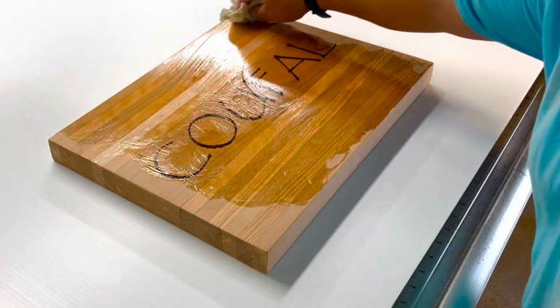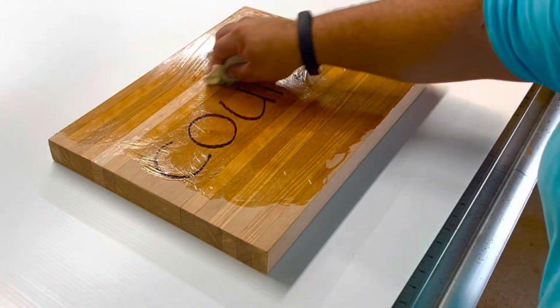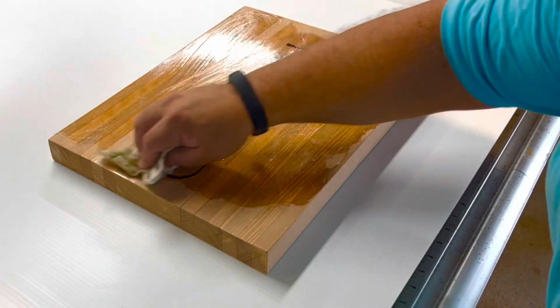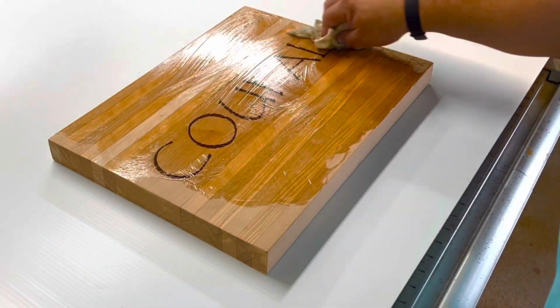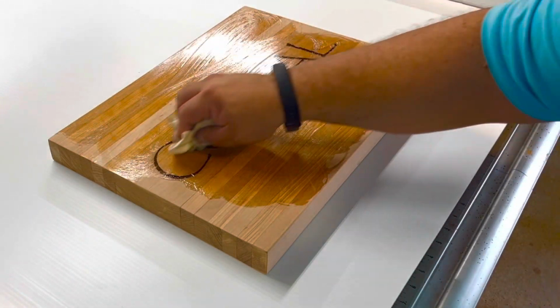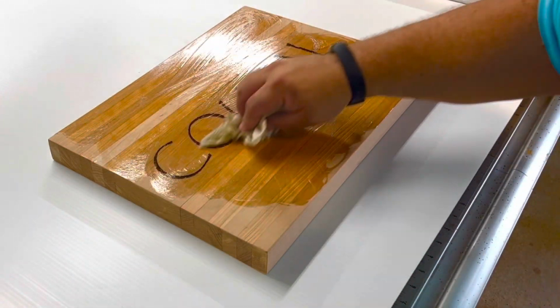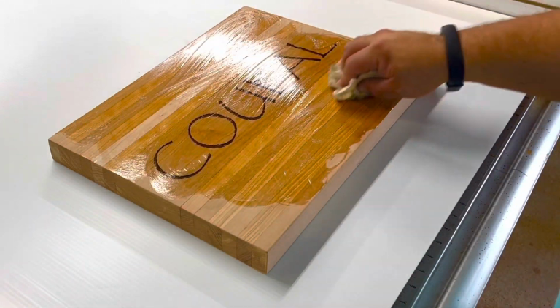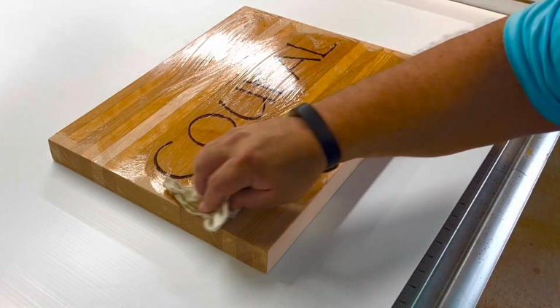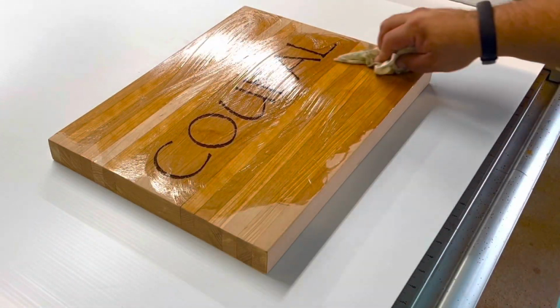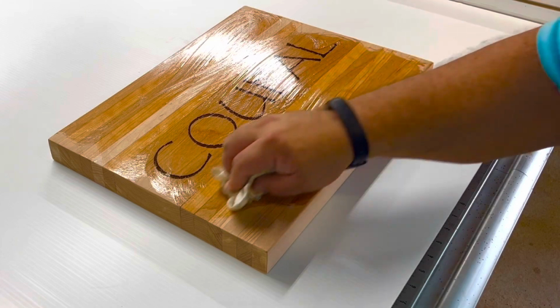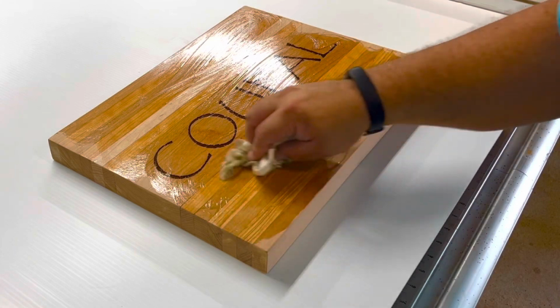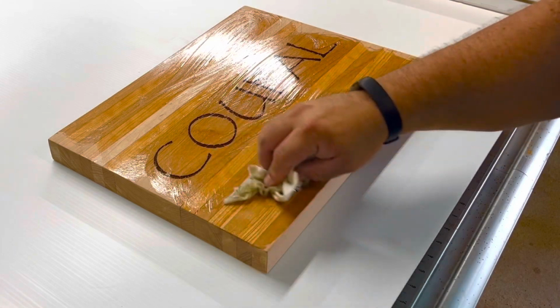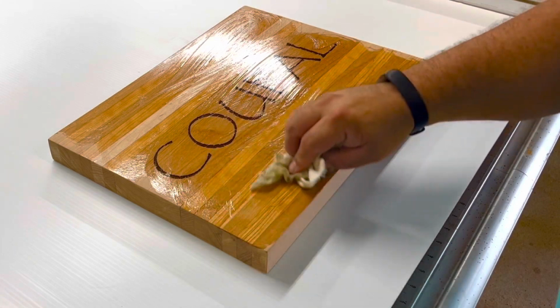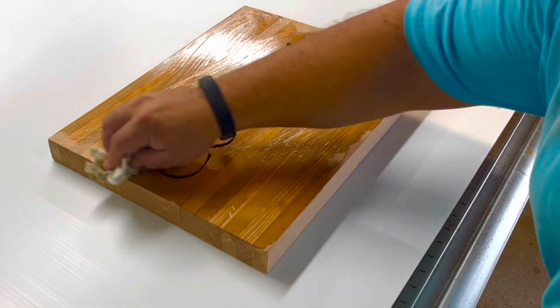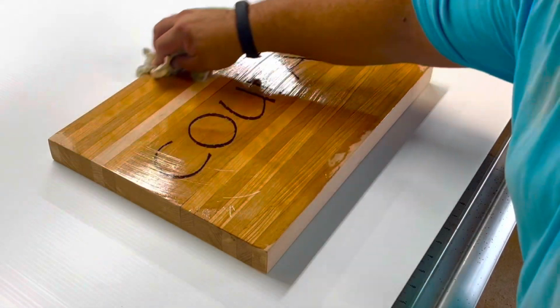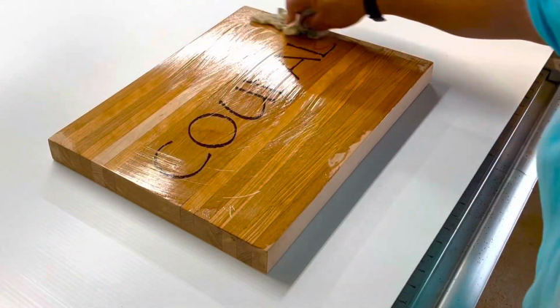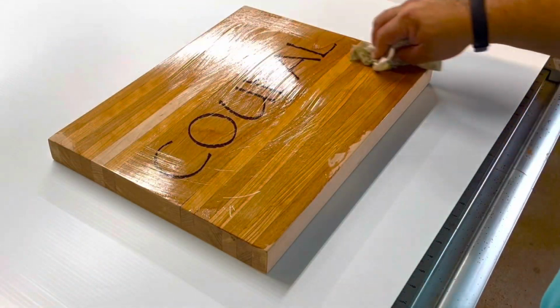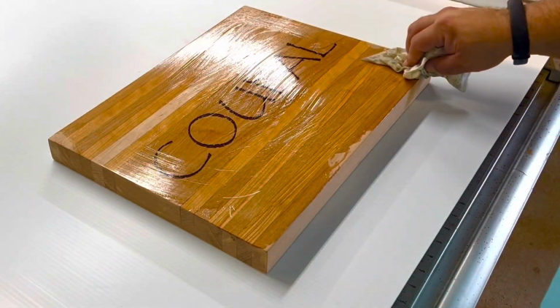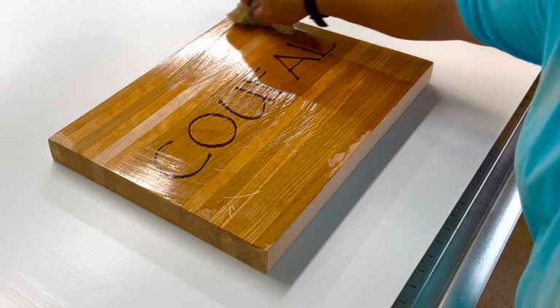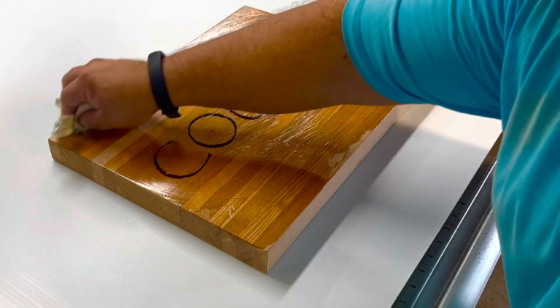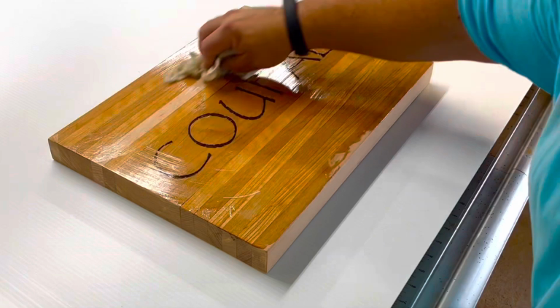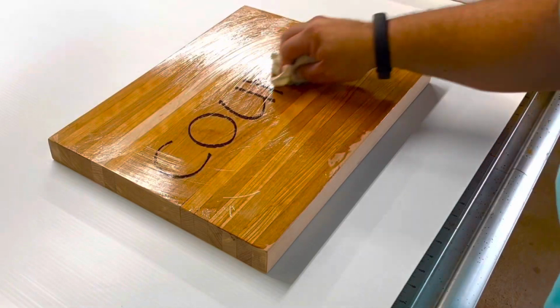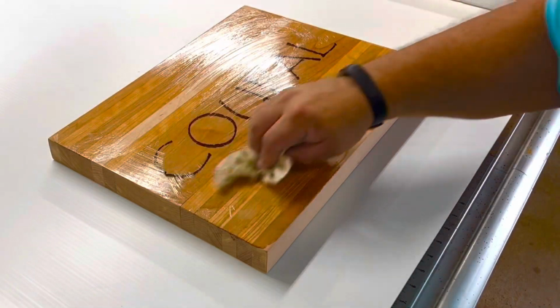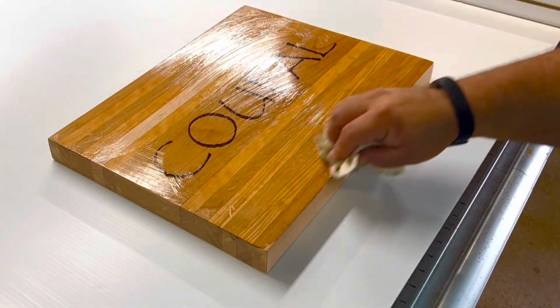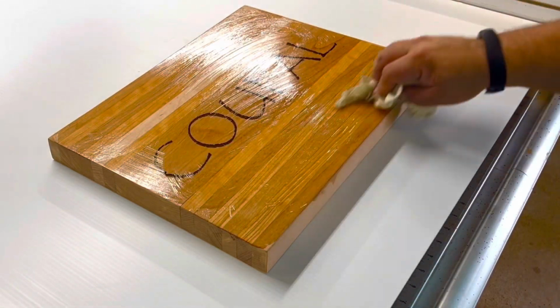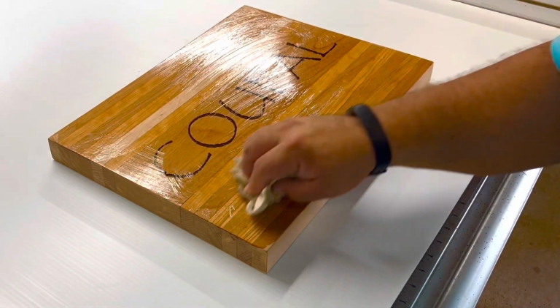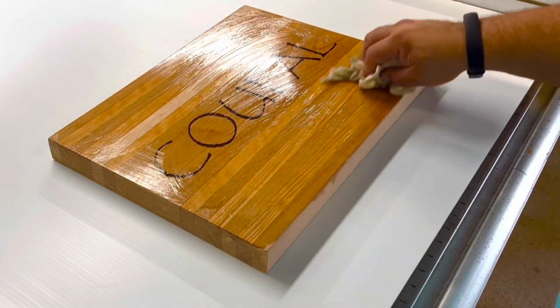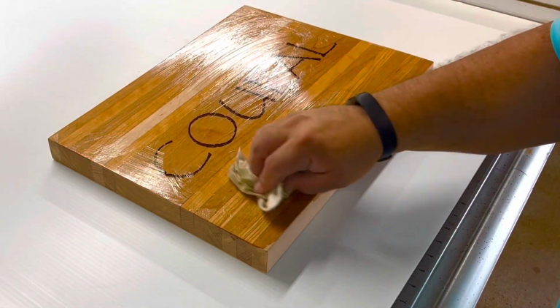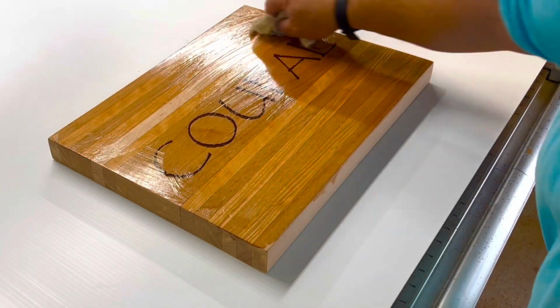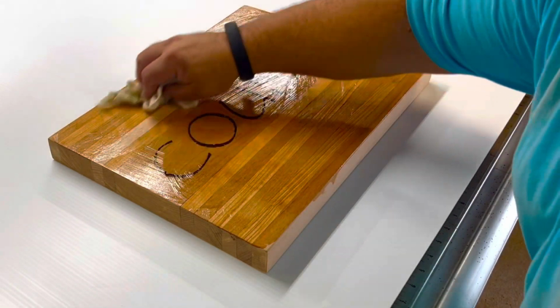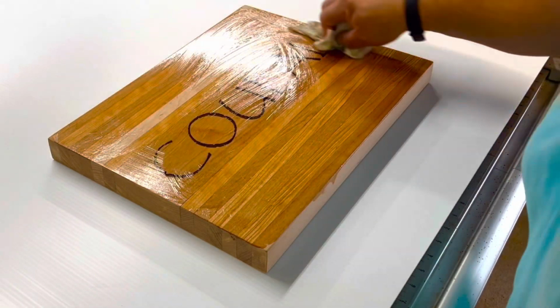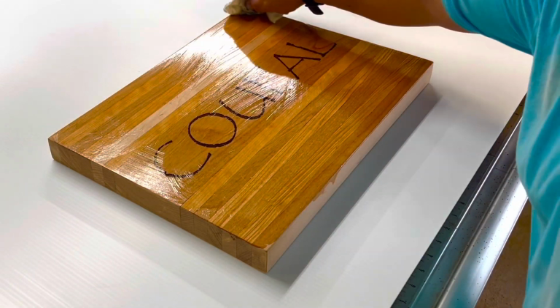I usually put on a coat, wait 24 hours, then another coat. After that, usually once a month's good.